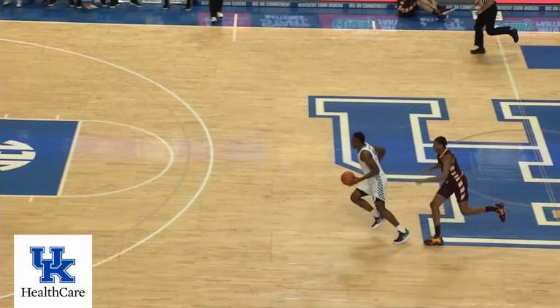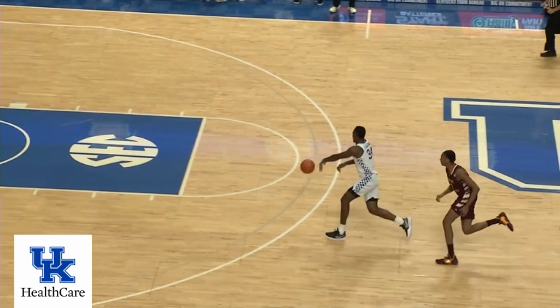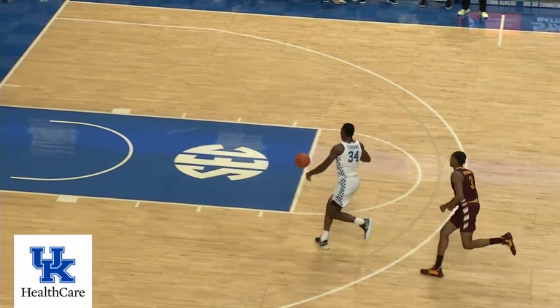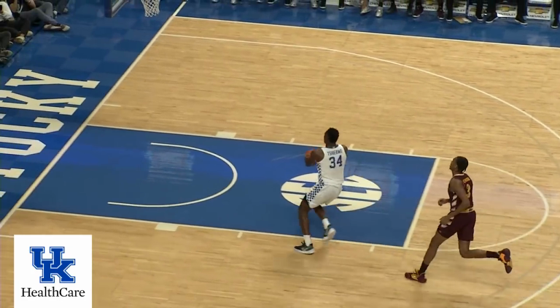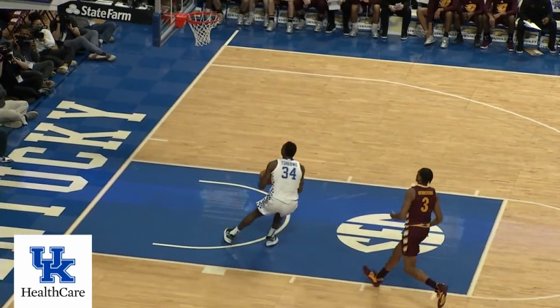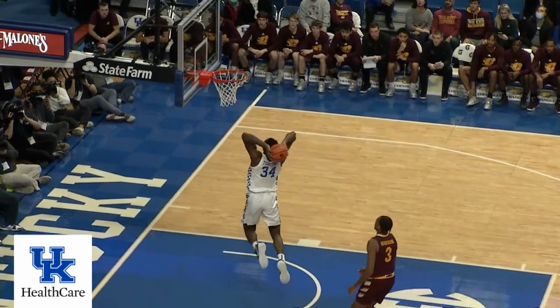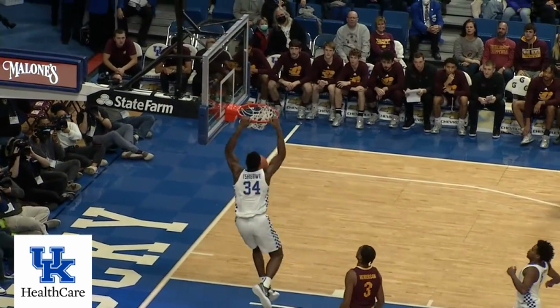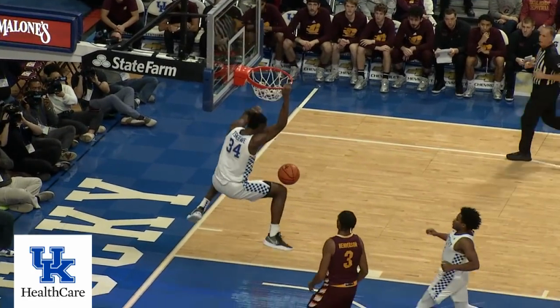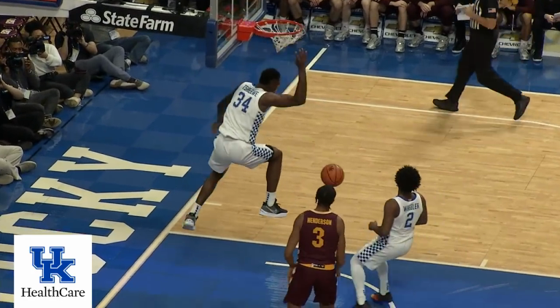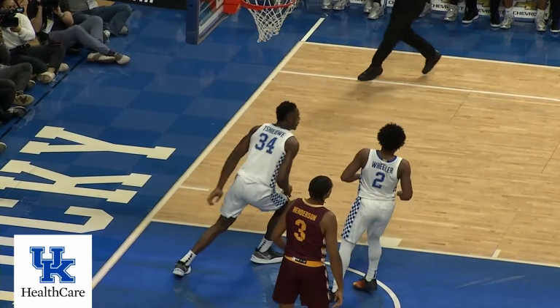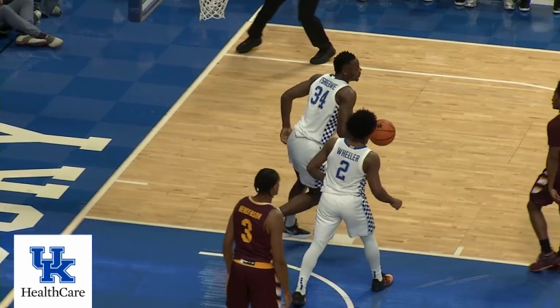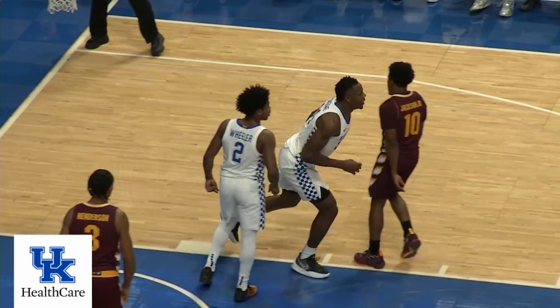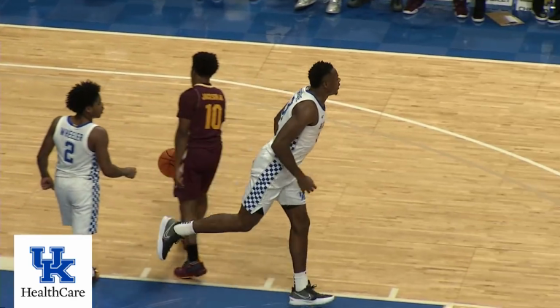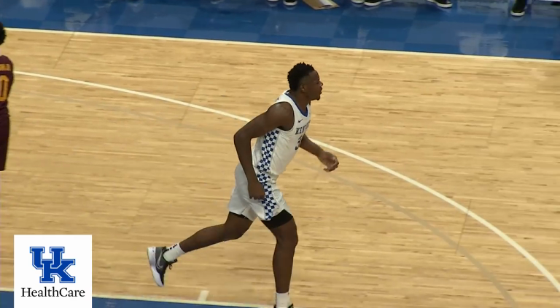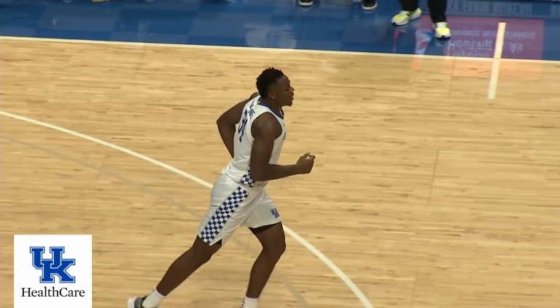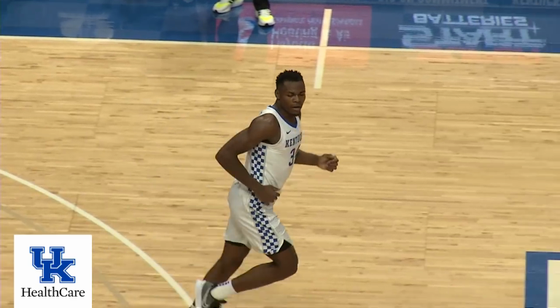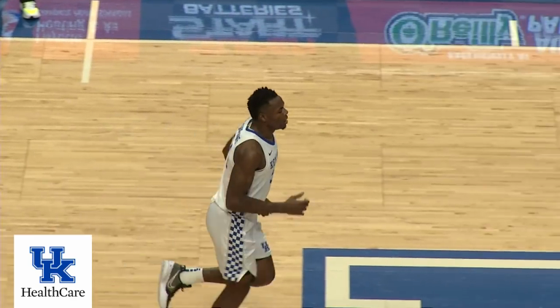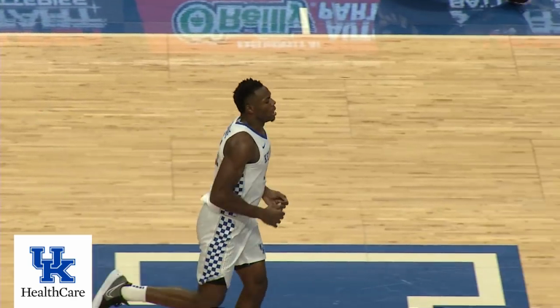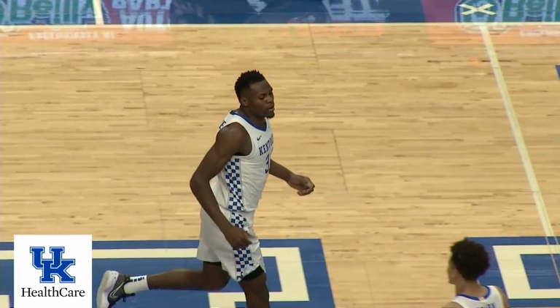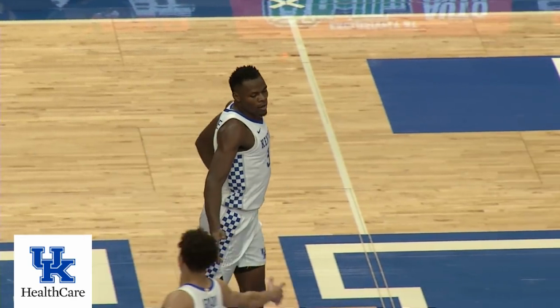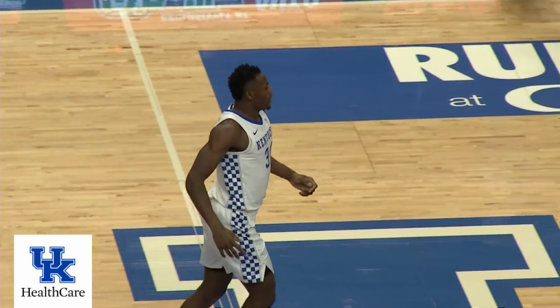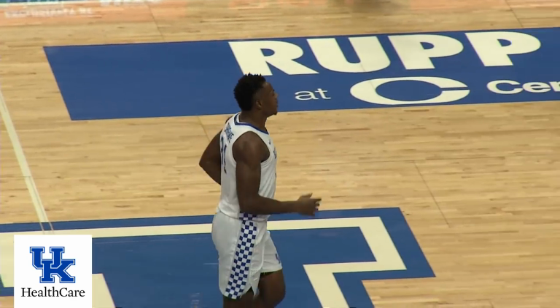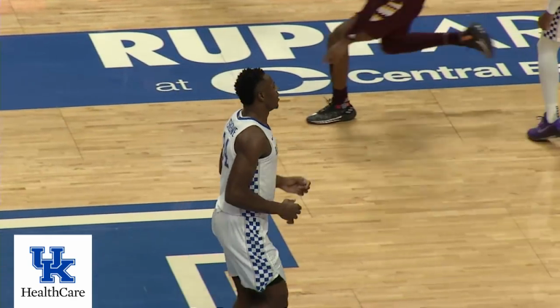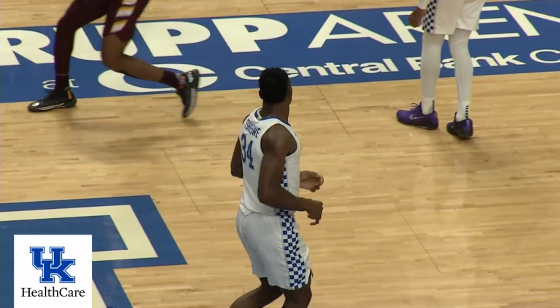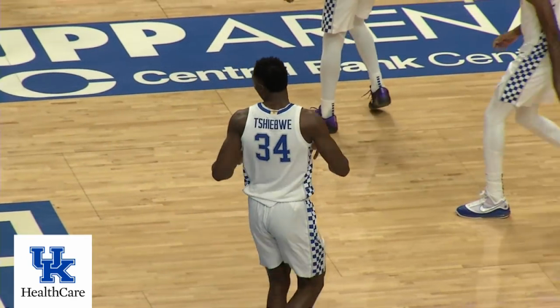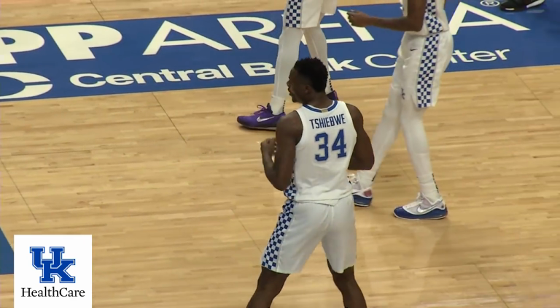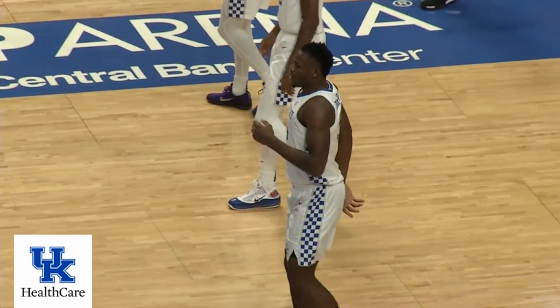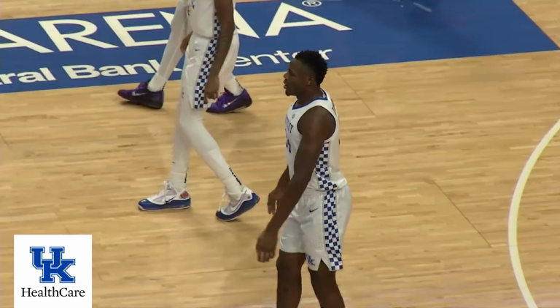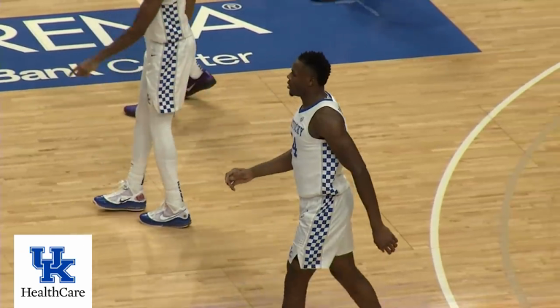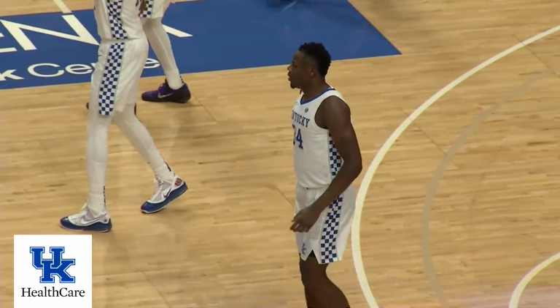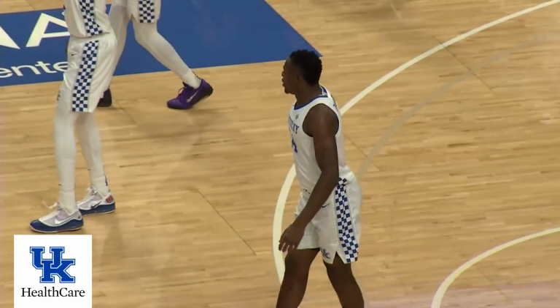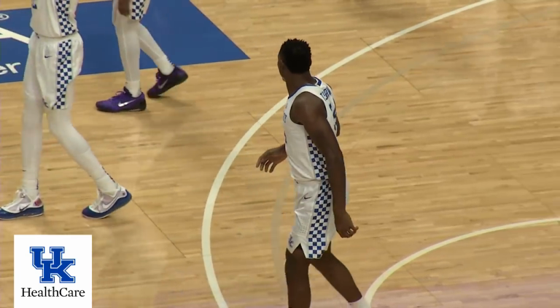Shibway knocks it away, drives and dunks! The big foul on the pass to Henderson at the top of the key. He ran the passing lane, chased it down in front court and flushed it.